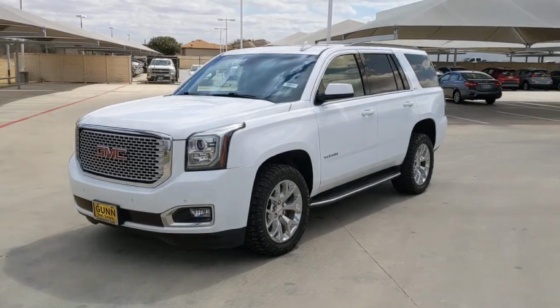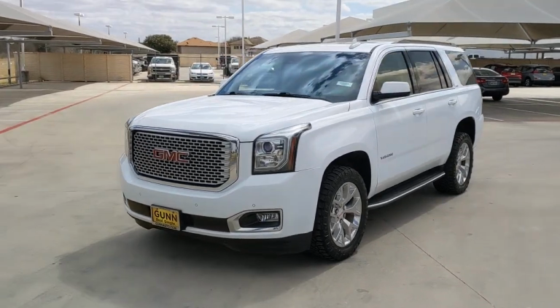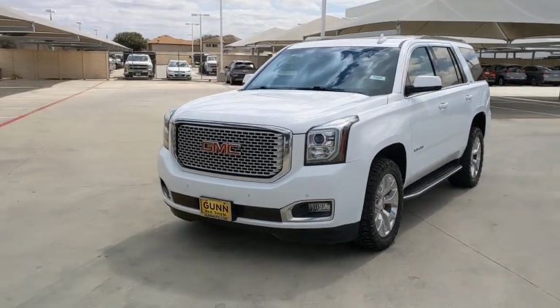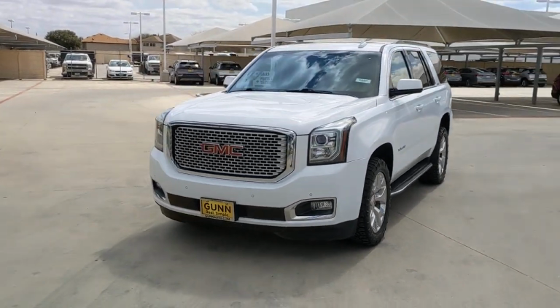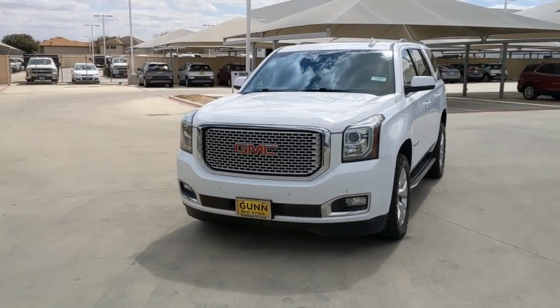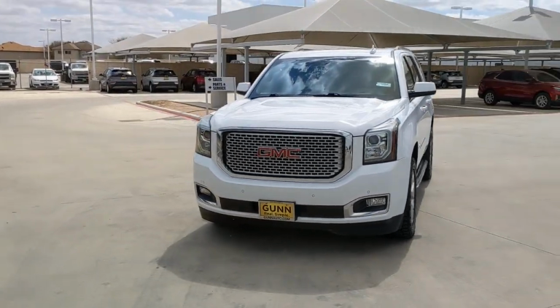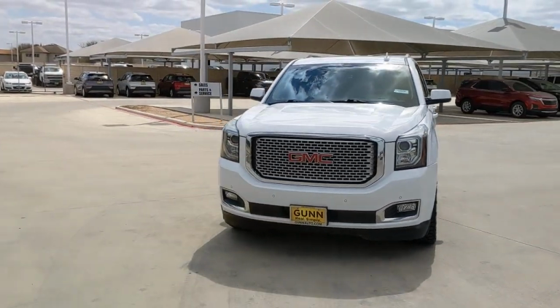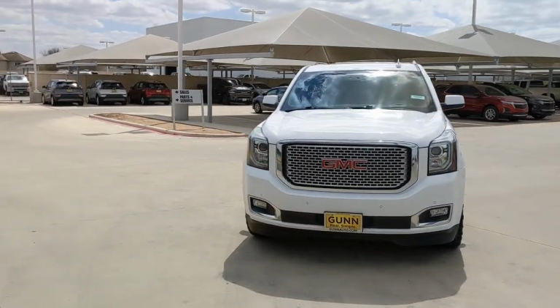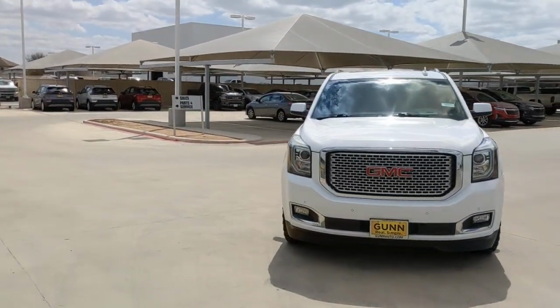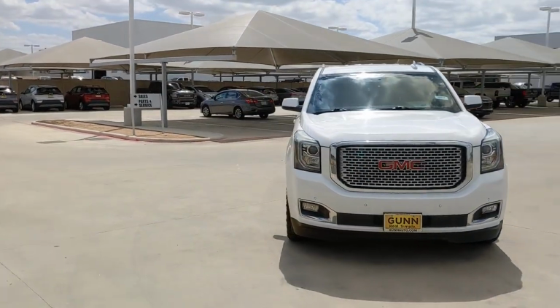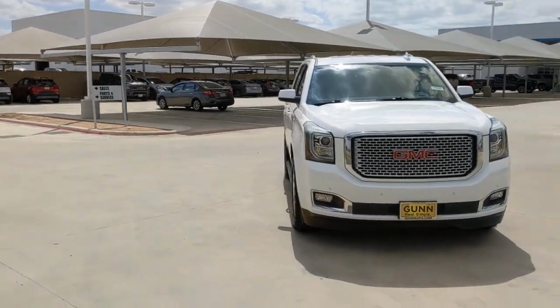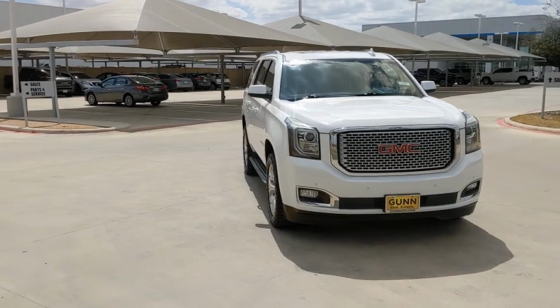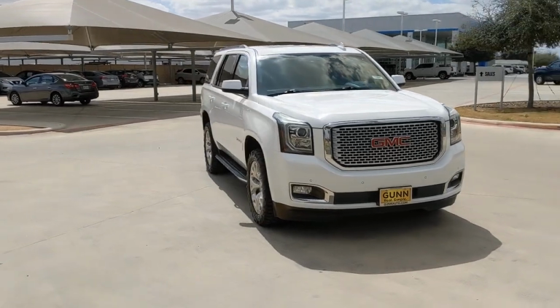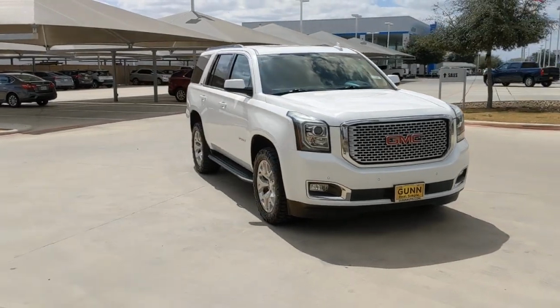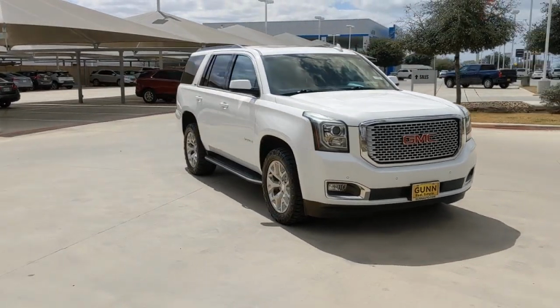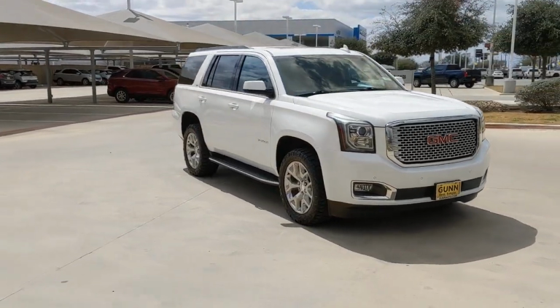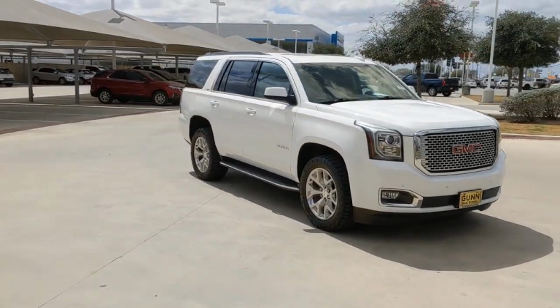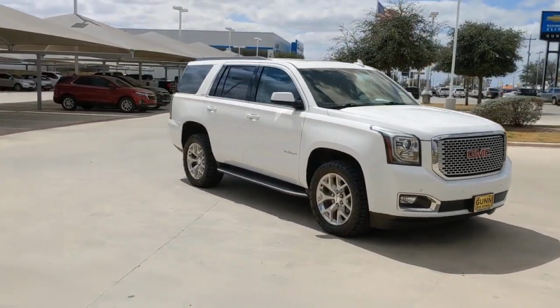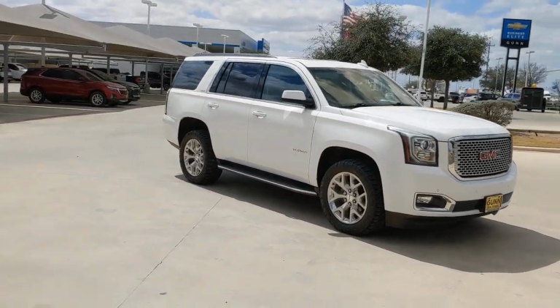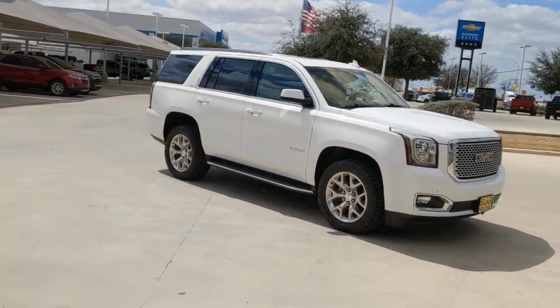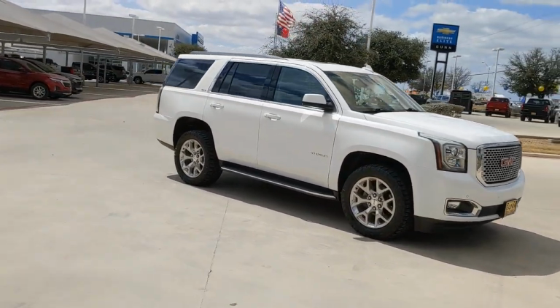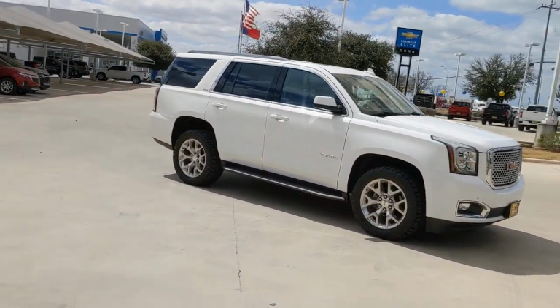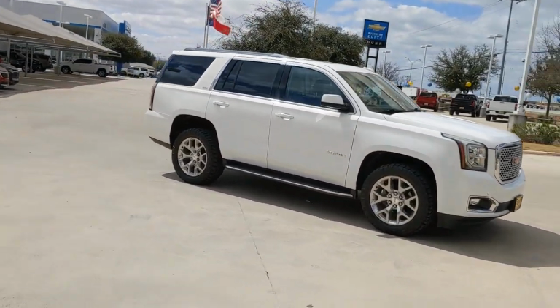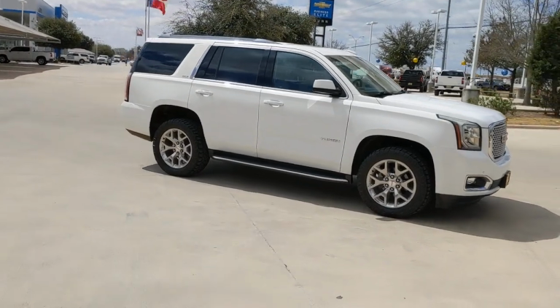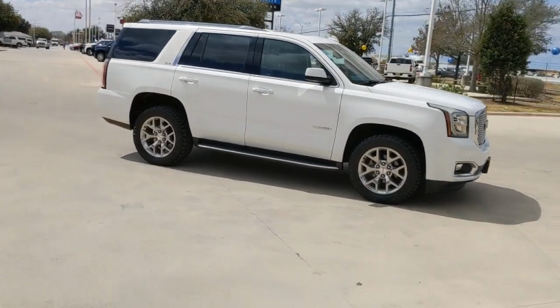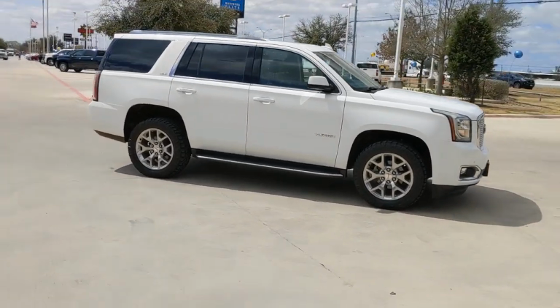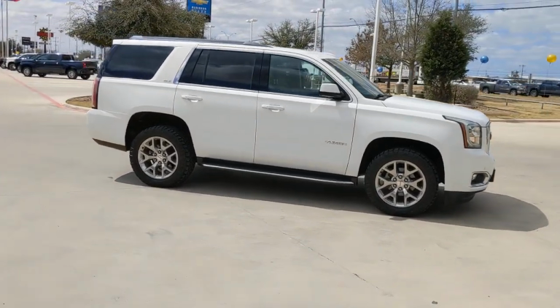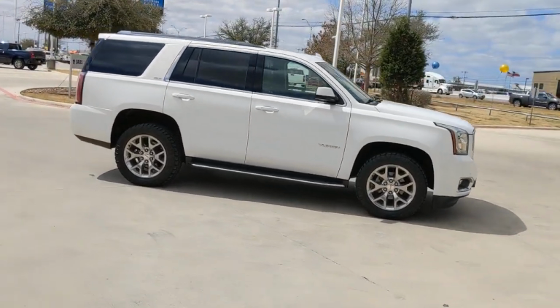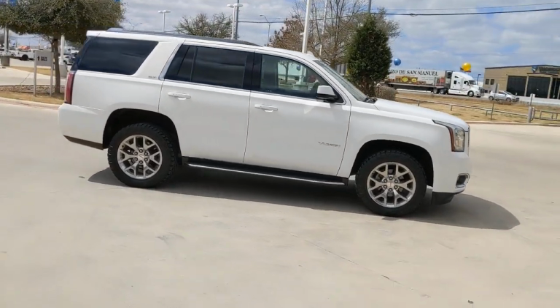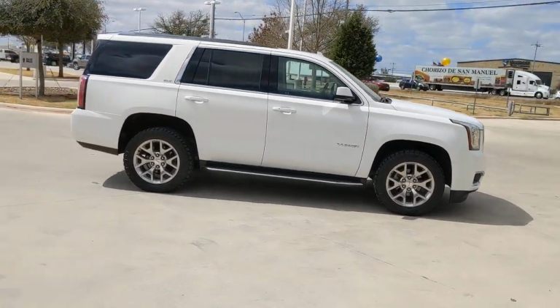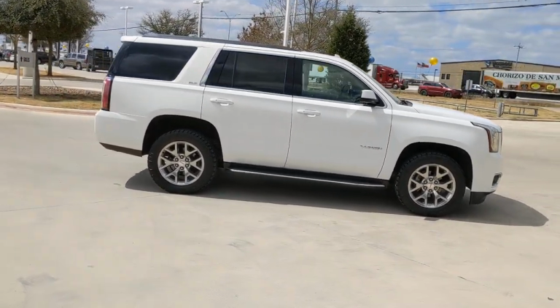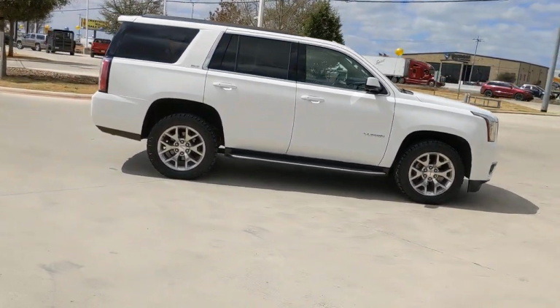Look no further than the 2016 GMC Yukon. With less than 90,000 miles on the odometer, this vehicle stands out from the rest. Here's a stylish Yukon that's built to work hard, but make it look and feel easy.